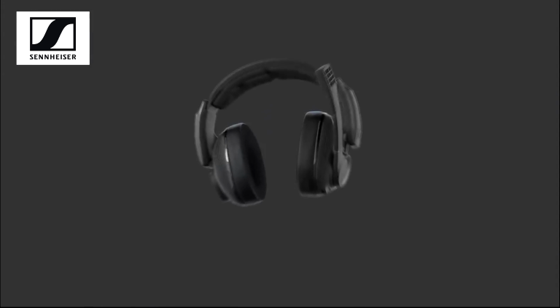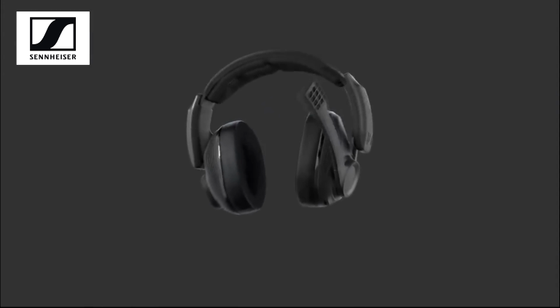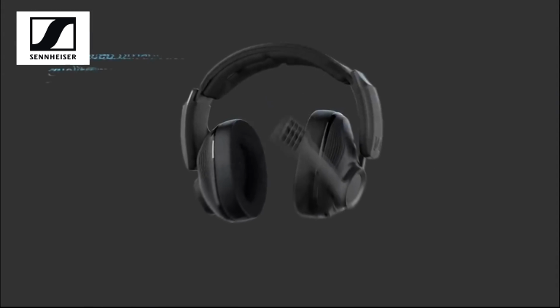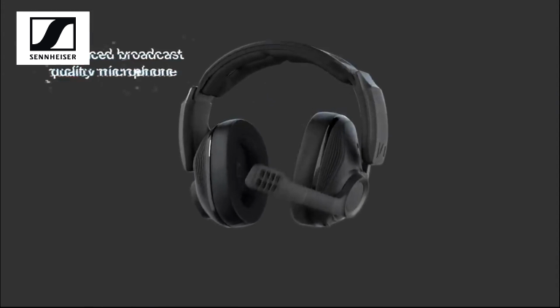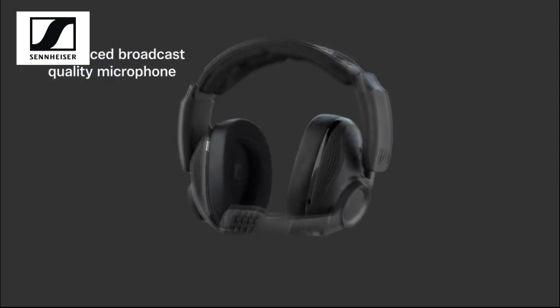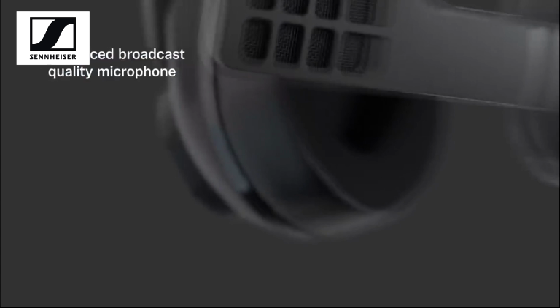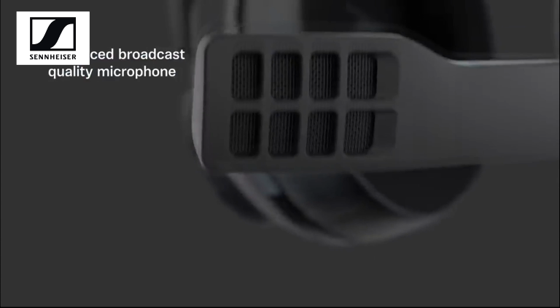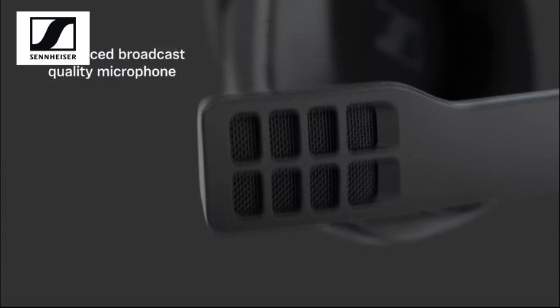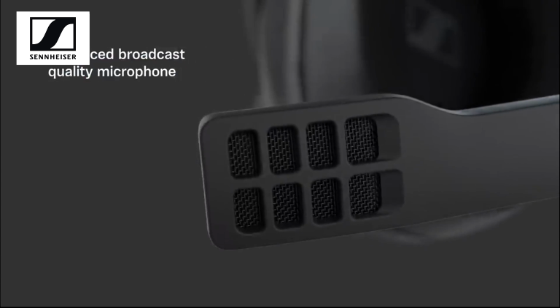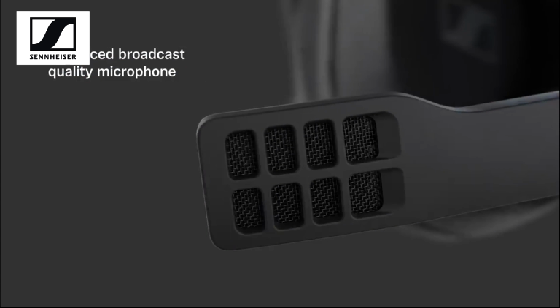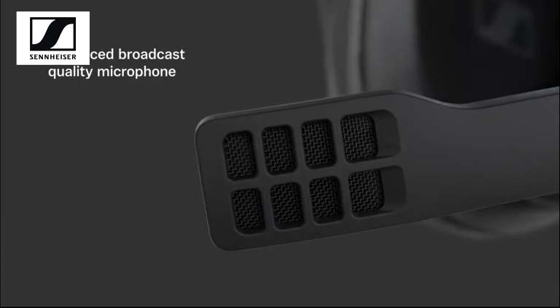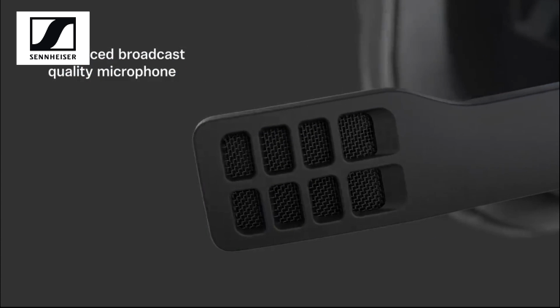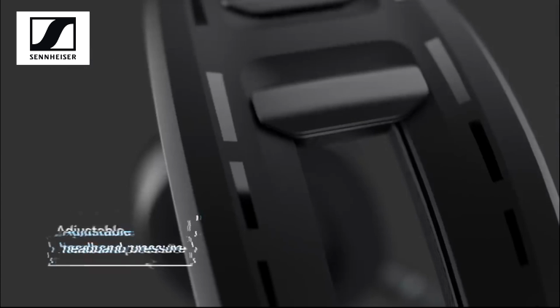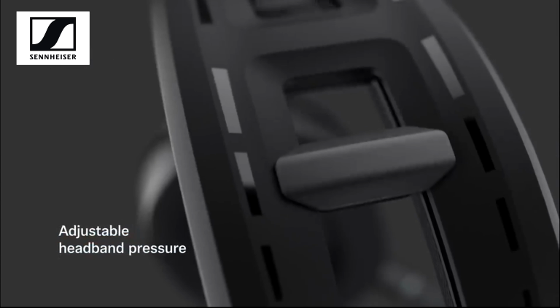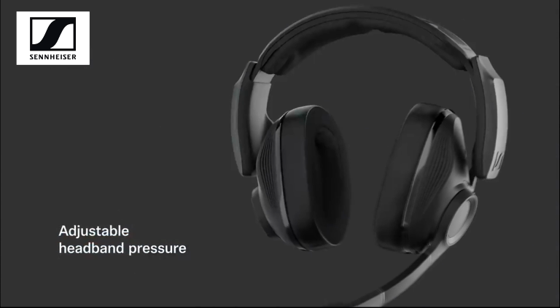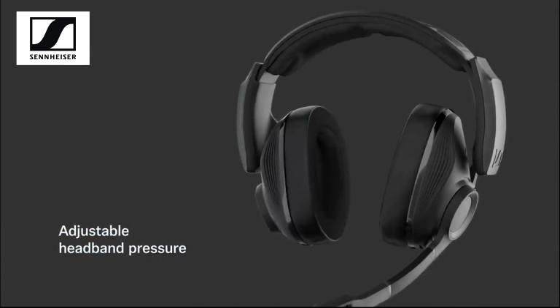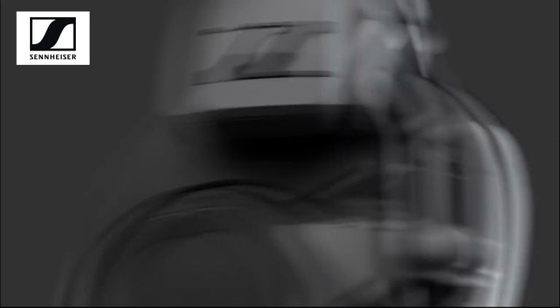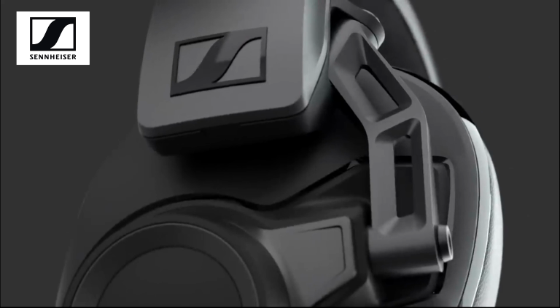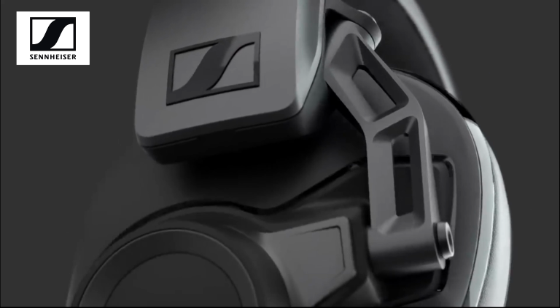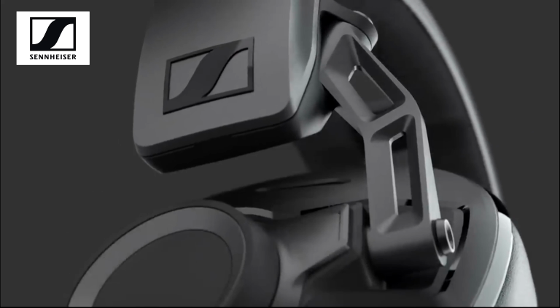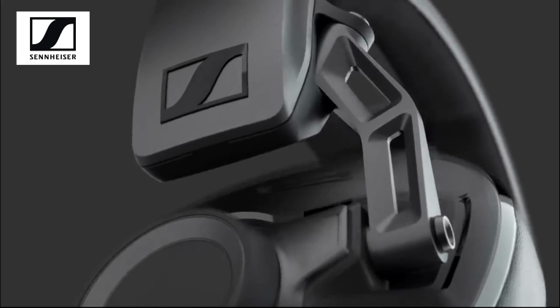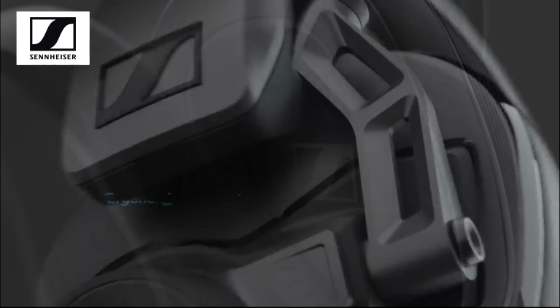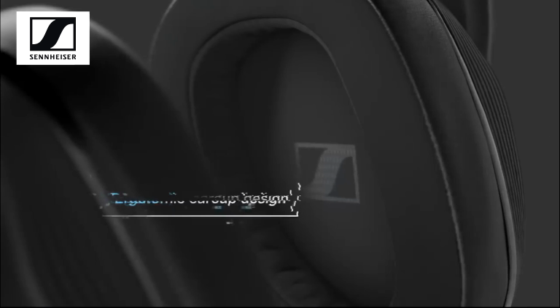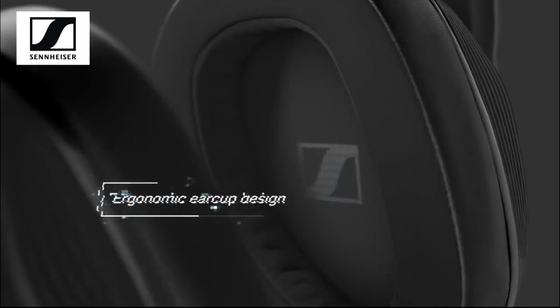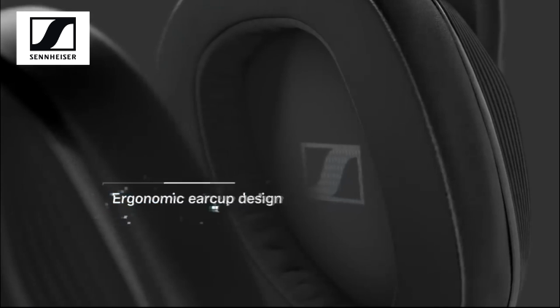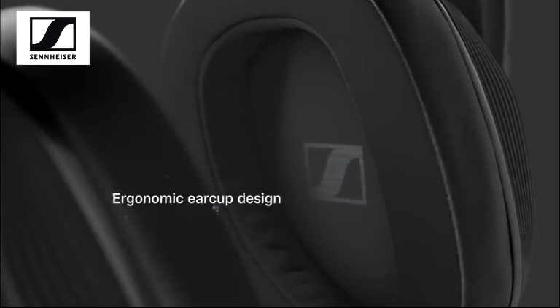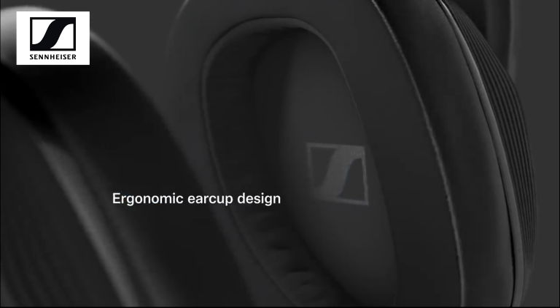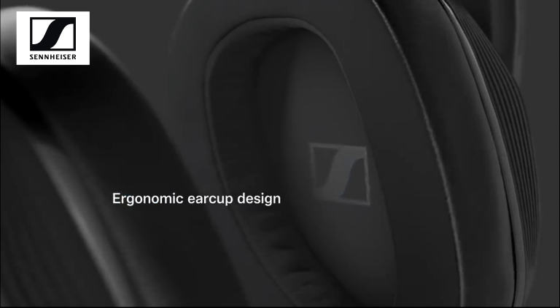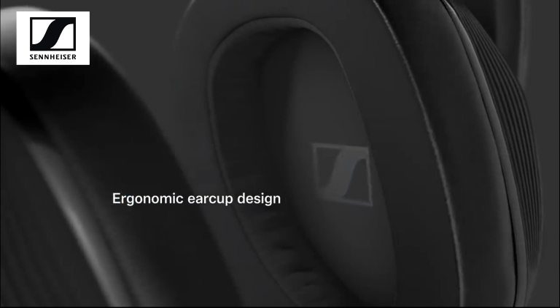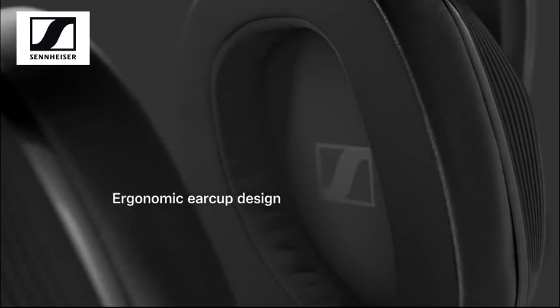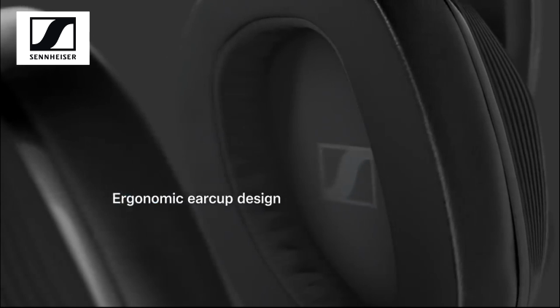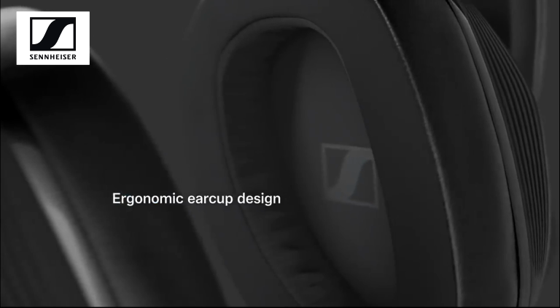The Sennheiser comes with its own built-in mic. Personal opinion, the quality of the mic is not the best, but it's not the worst. The headrest itself is fully adjustable. The earcup design is absolutely superb — it blocks out every single bit of noise possible.